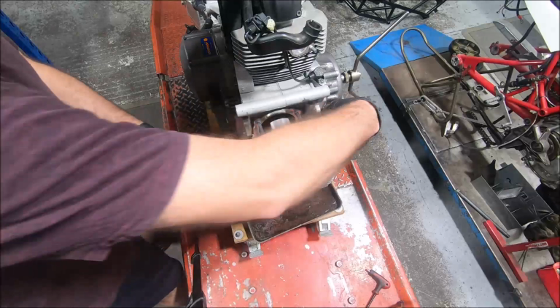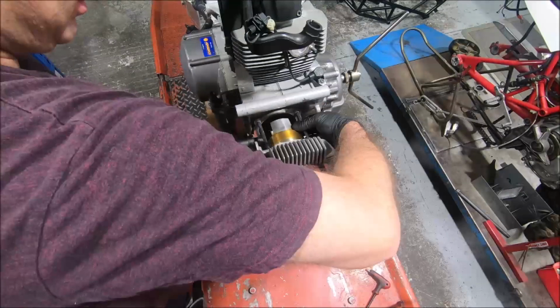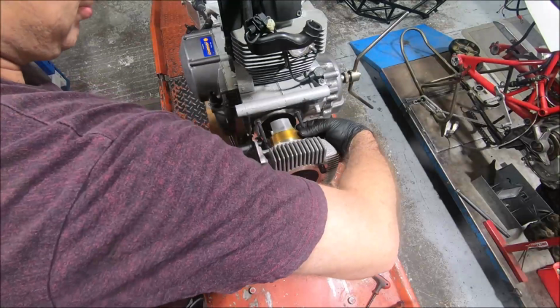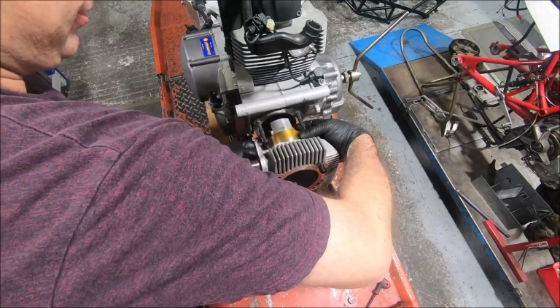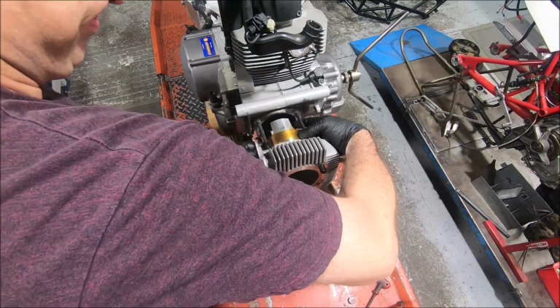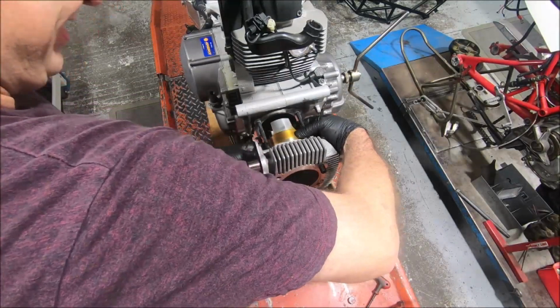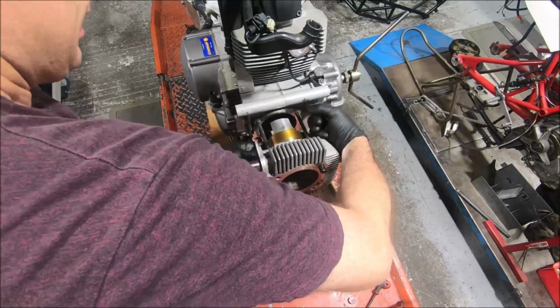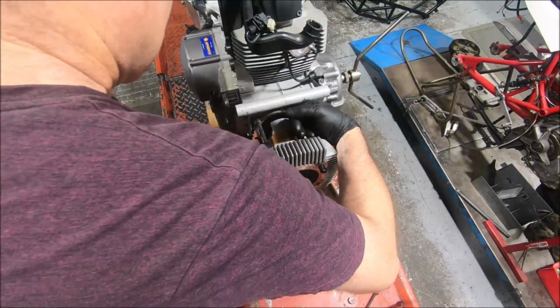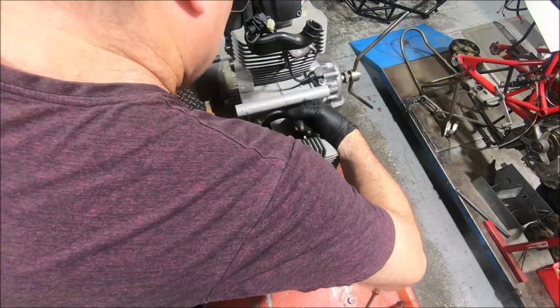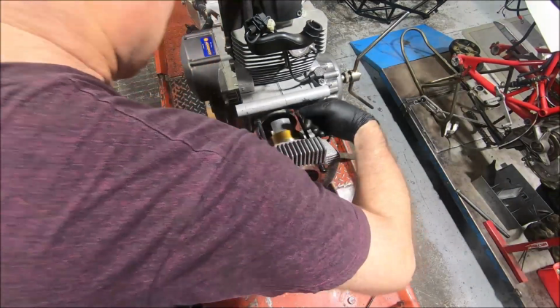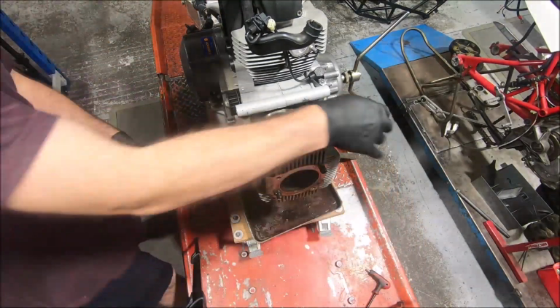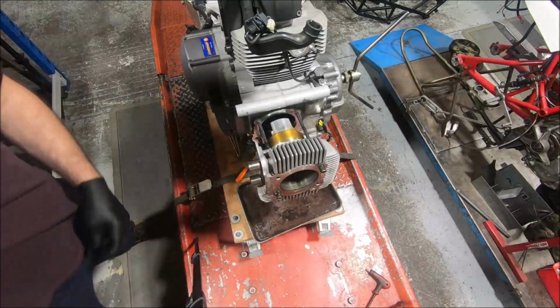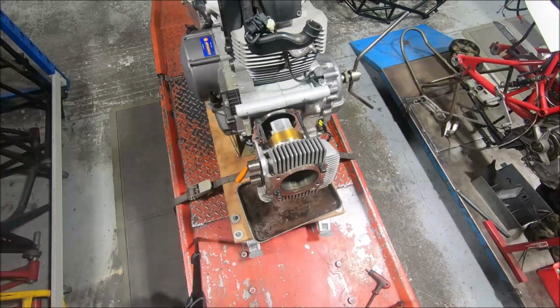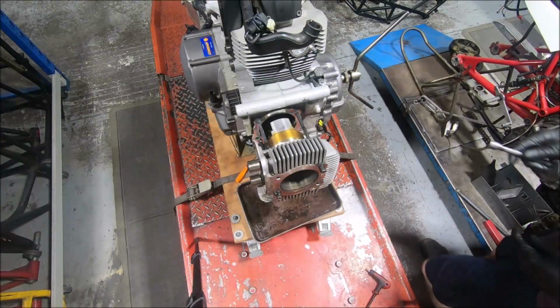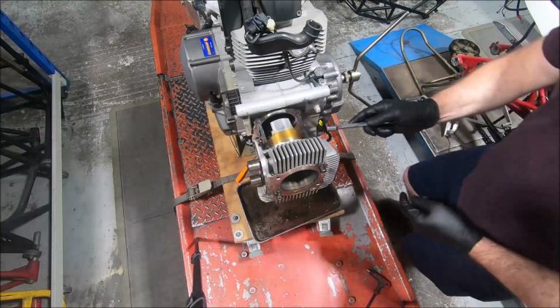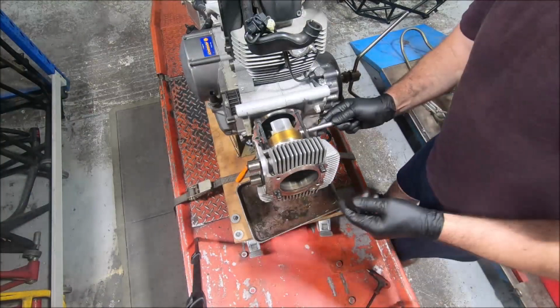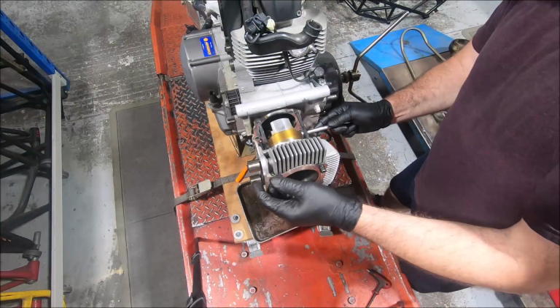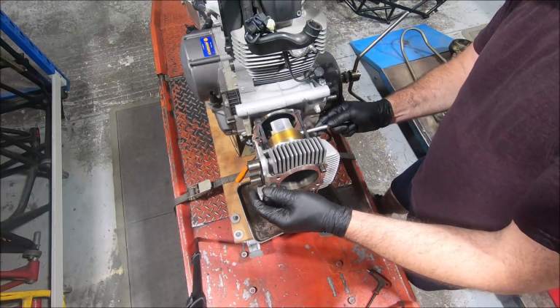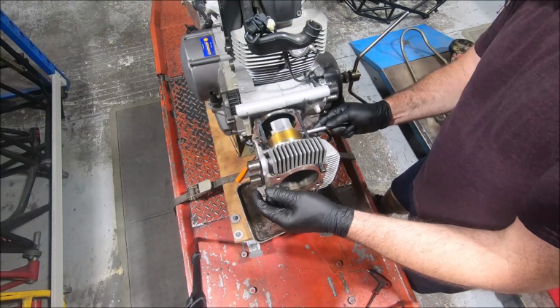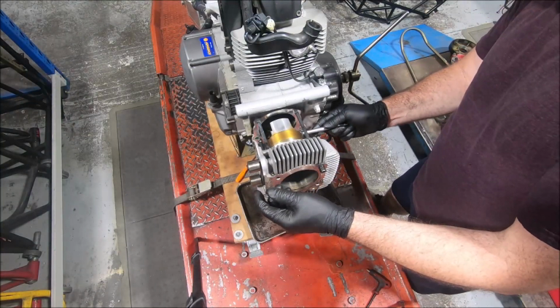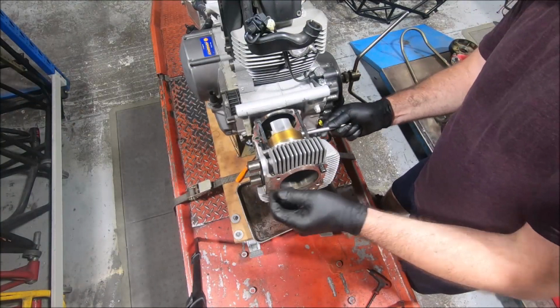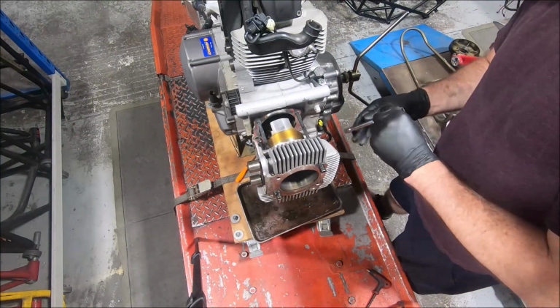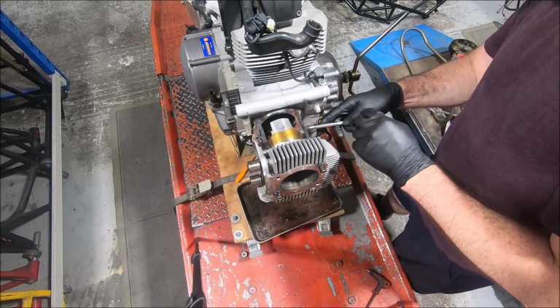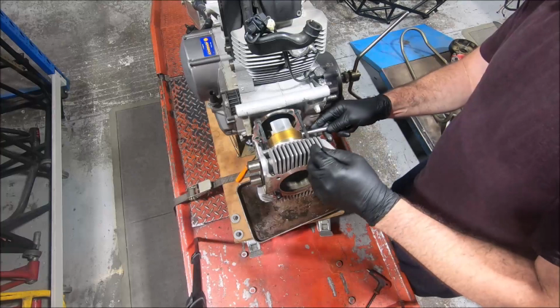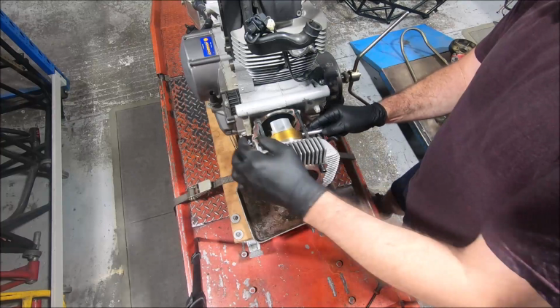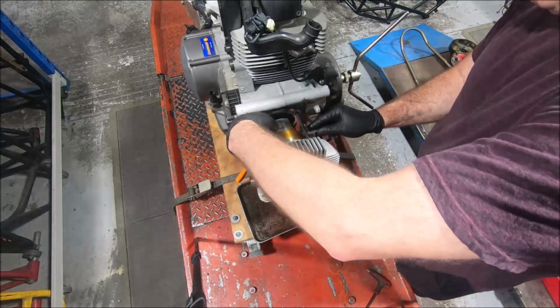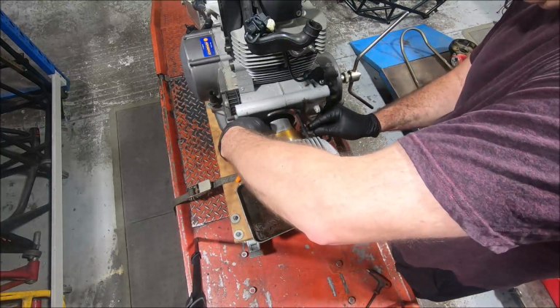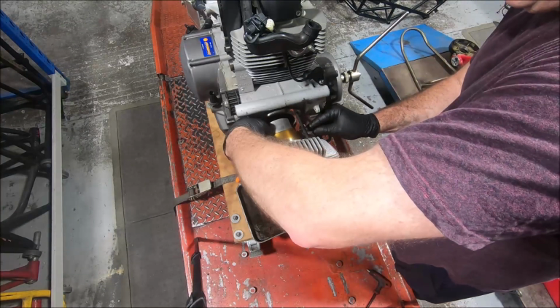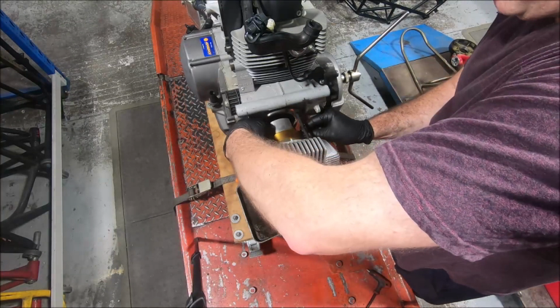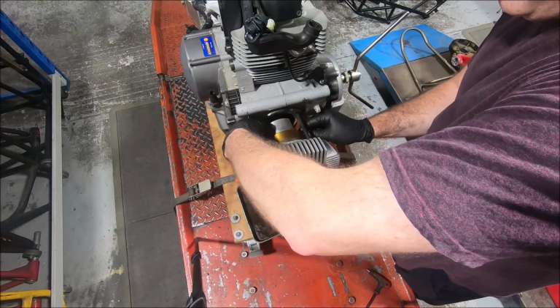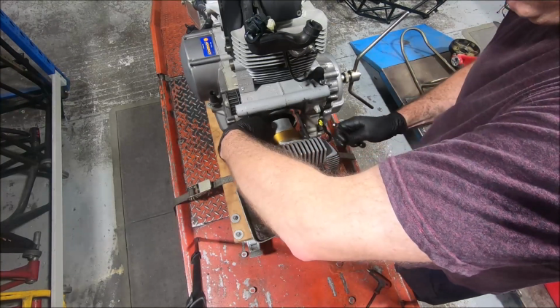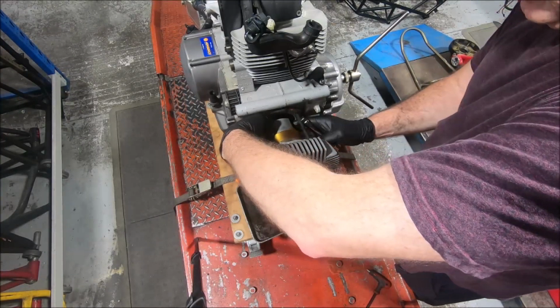Sometimes the pin will just push out - and it does, which is nice. Three-eighth socket extensions work really nicely for pushing piston pins out.